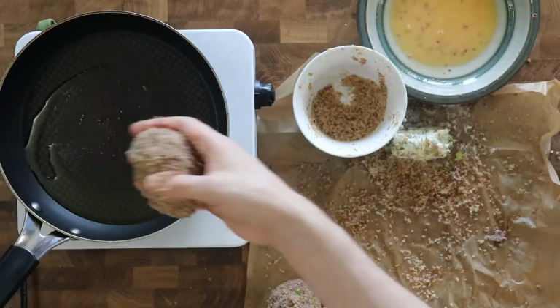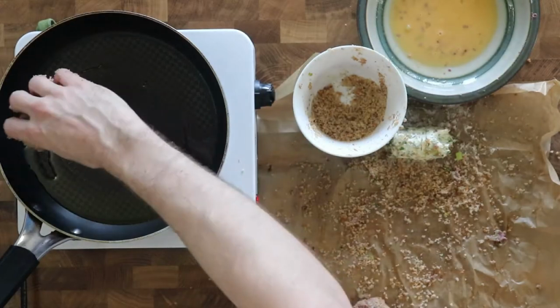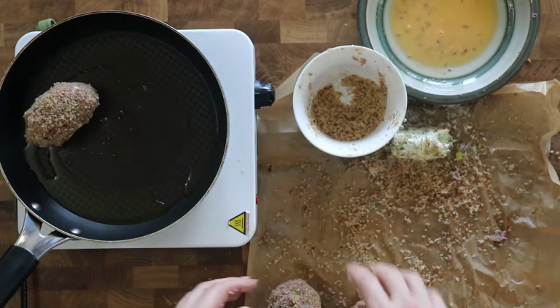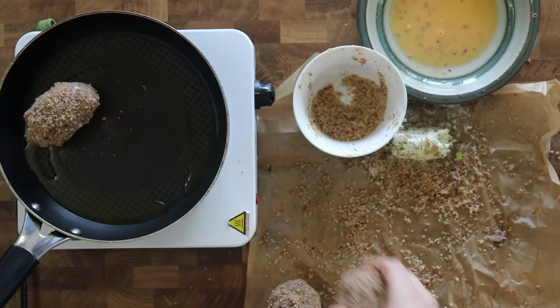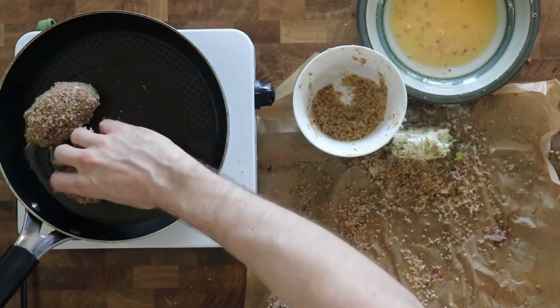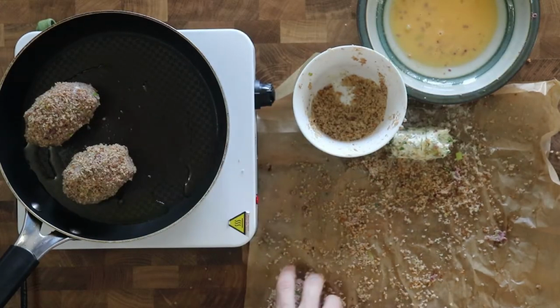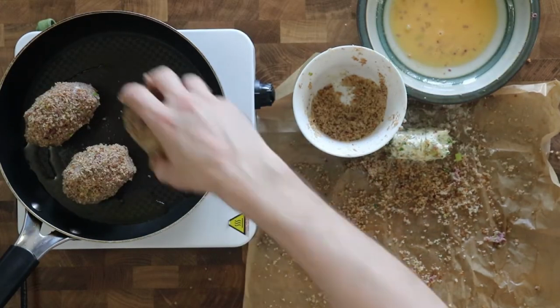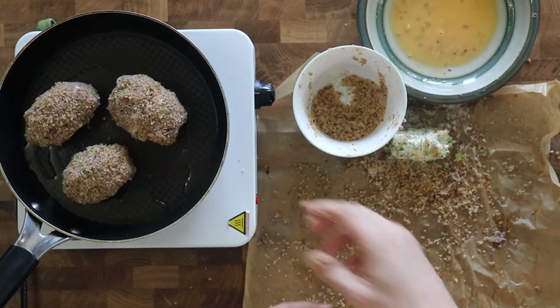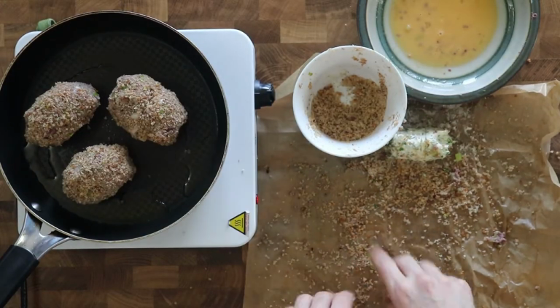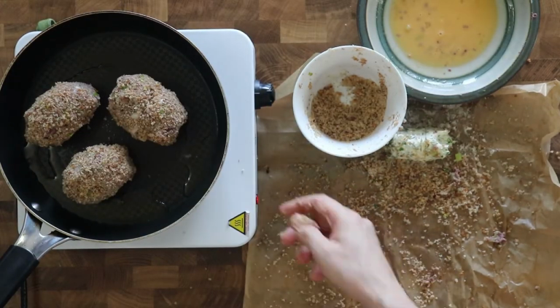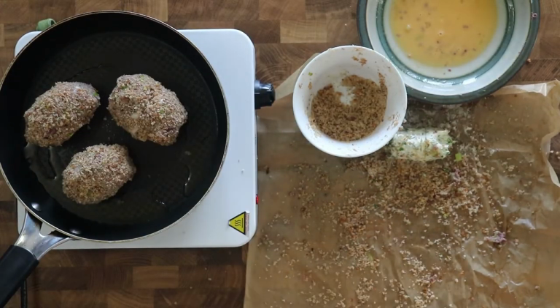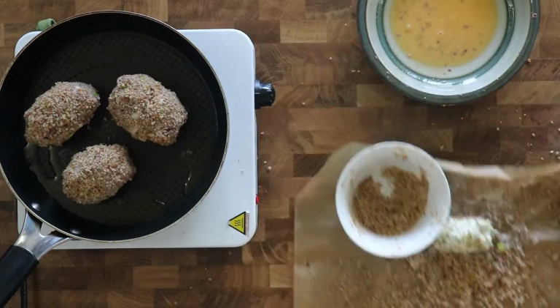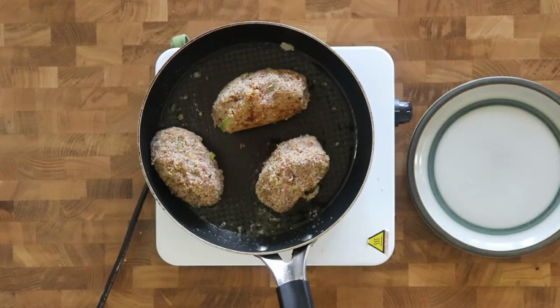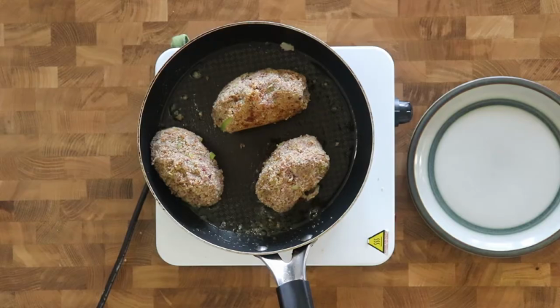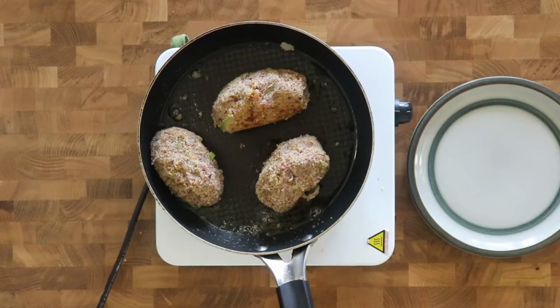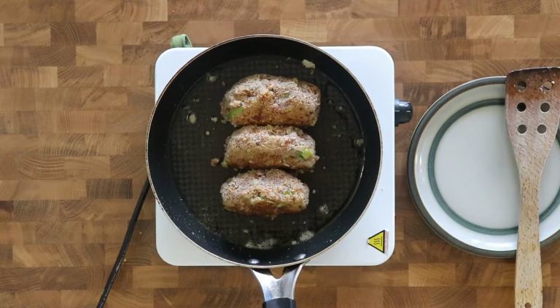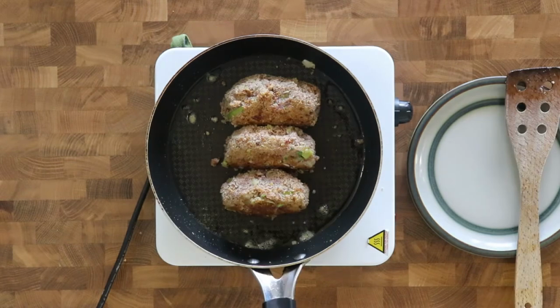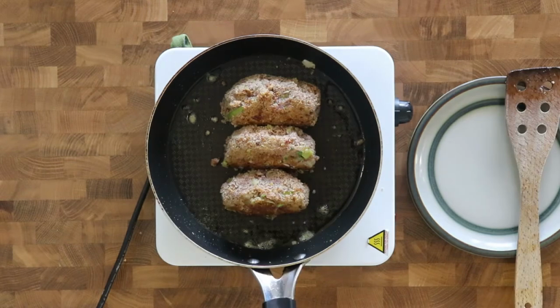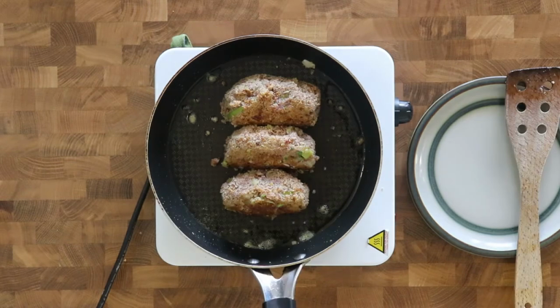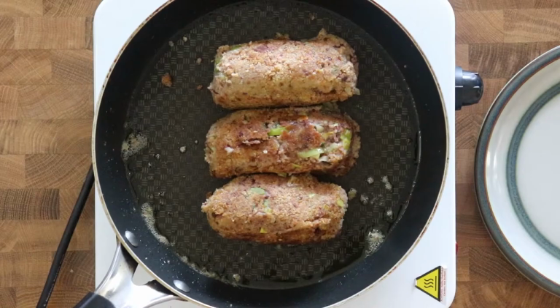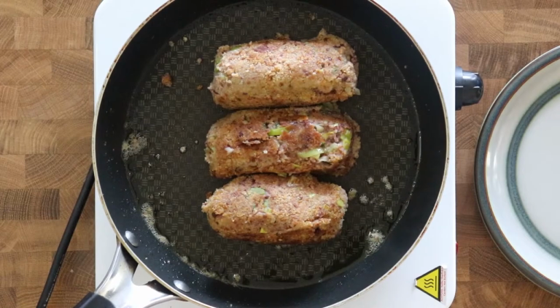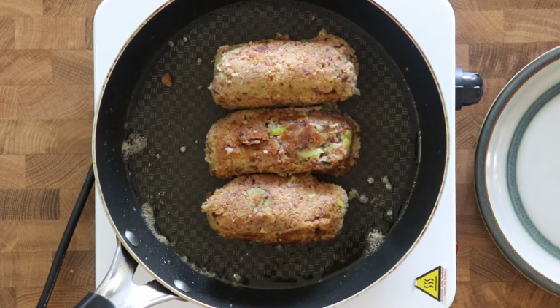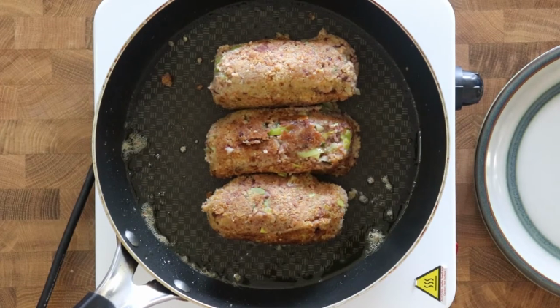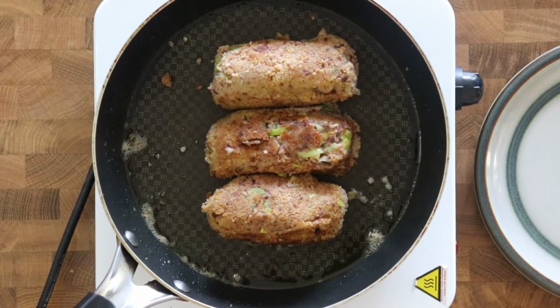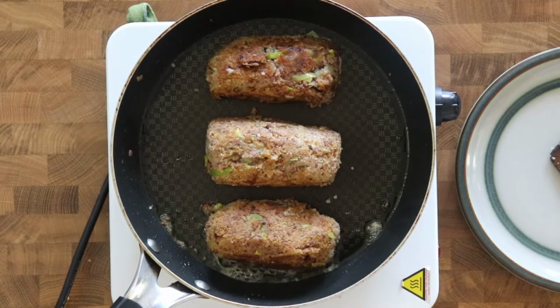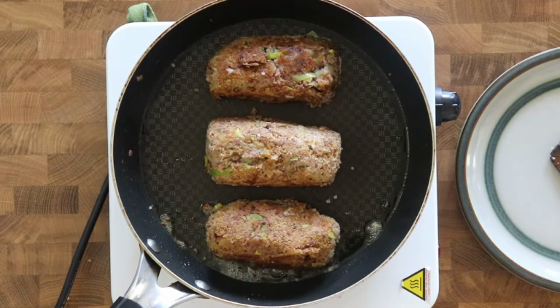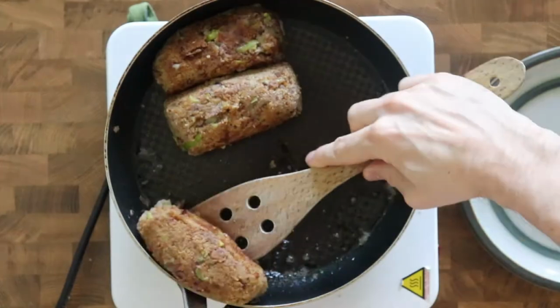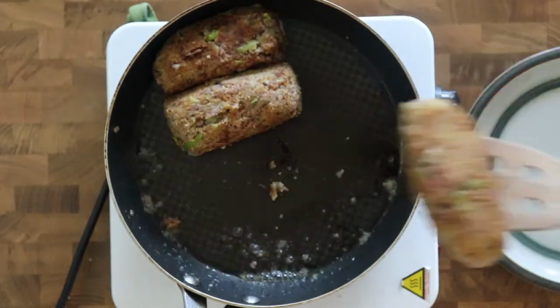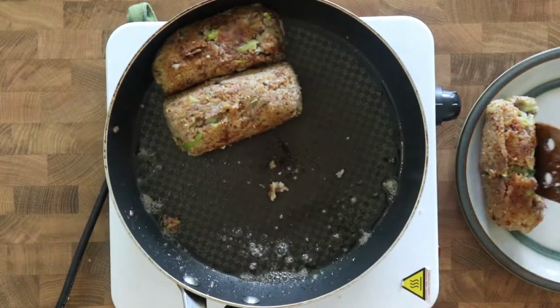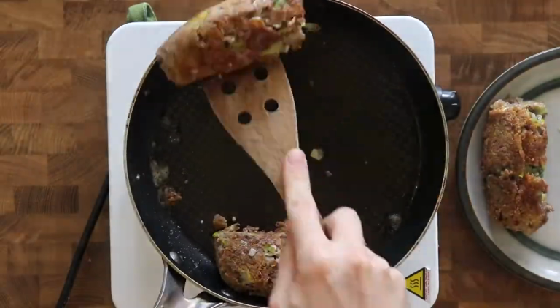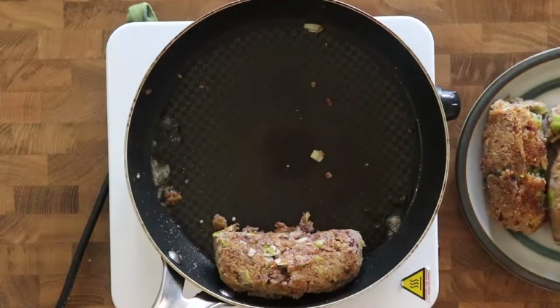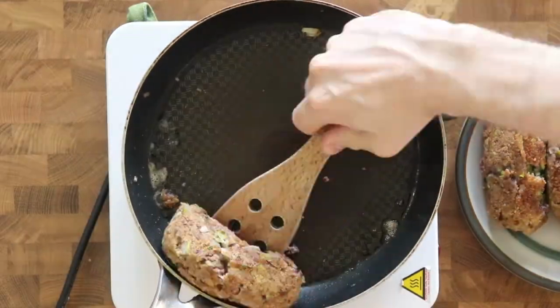Carefully roll them into the eggs and then into the breadcrumbs. Then fry the bean balls in a pan at medium temperature for about seven to ten minutes until they're golden. And serve immediately.